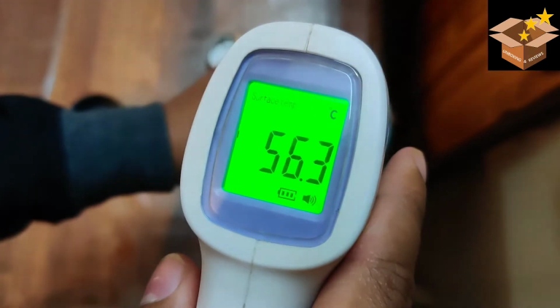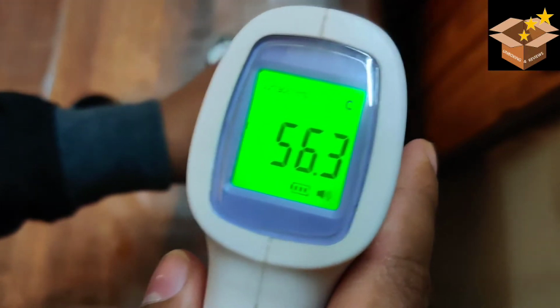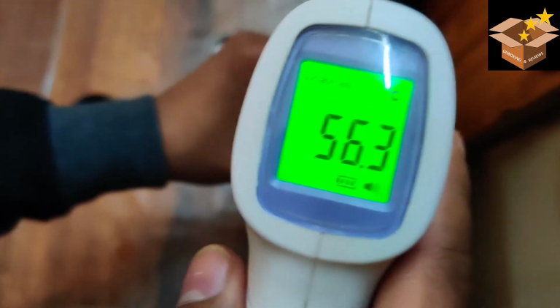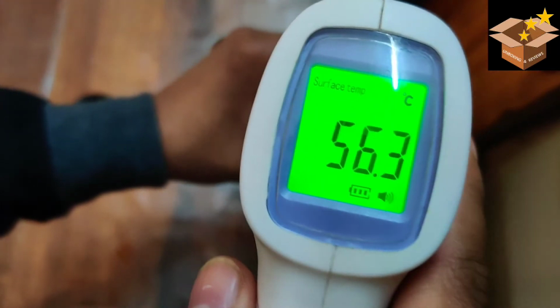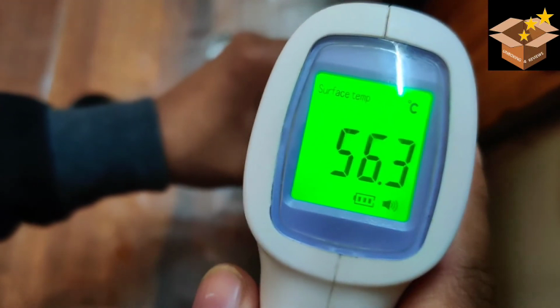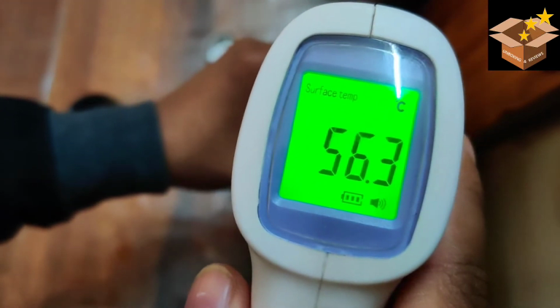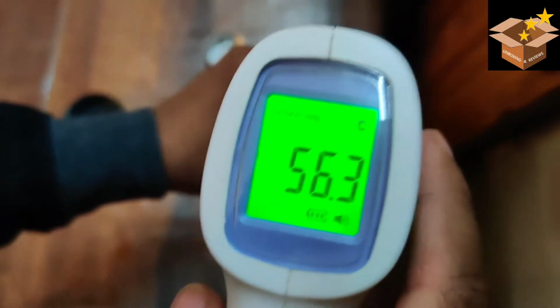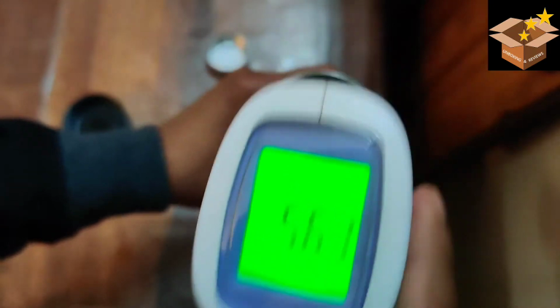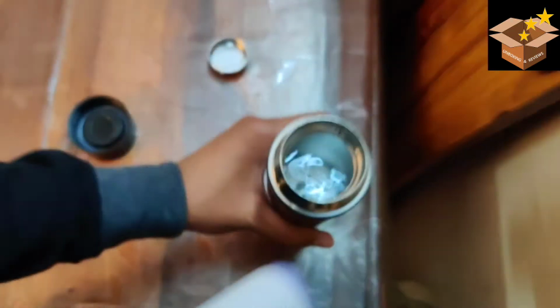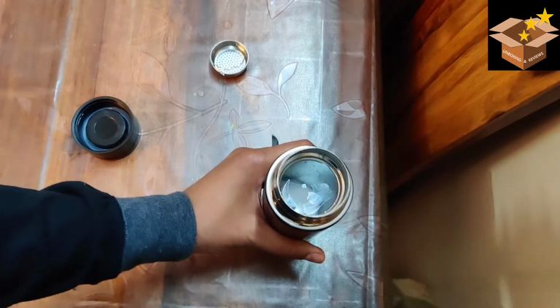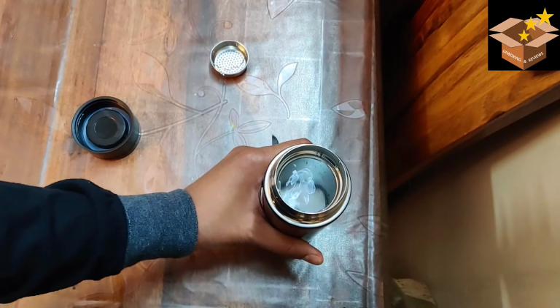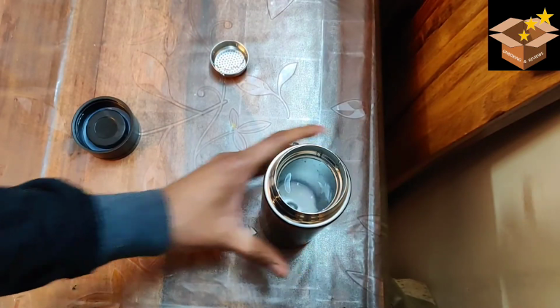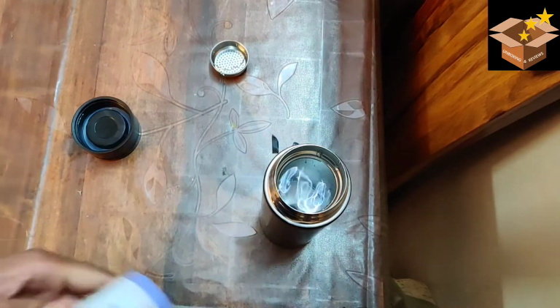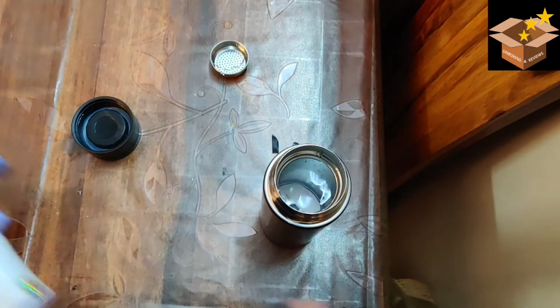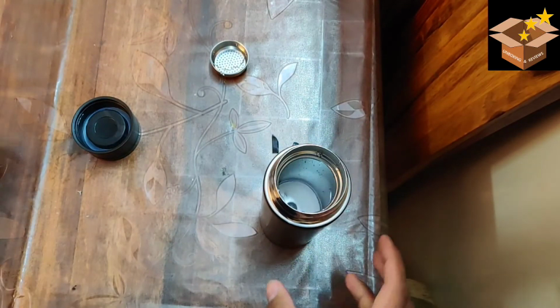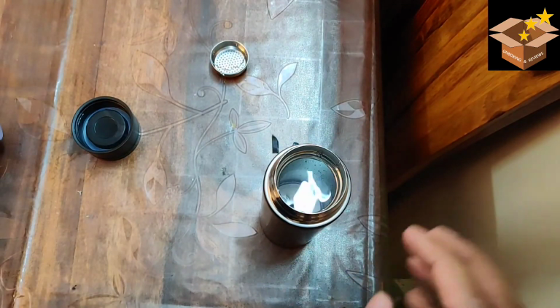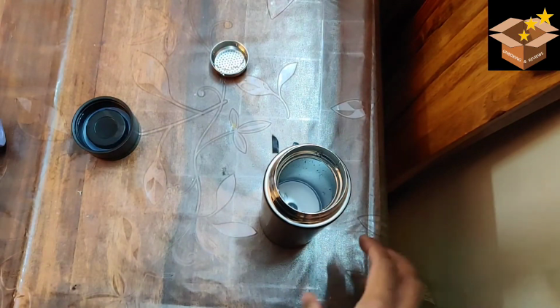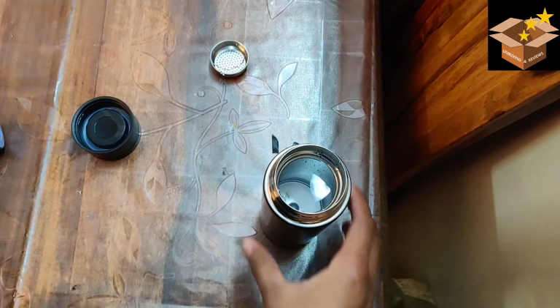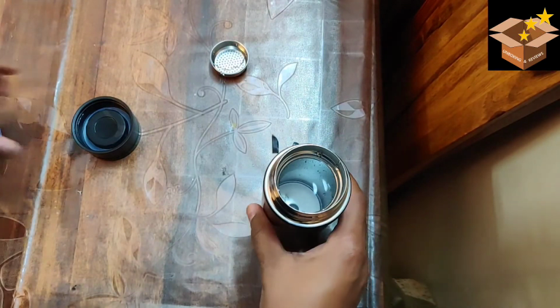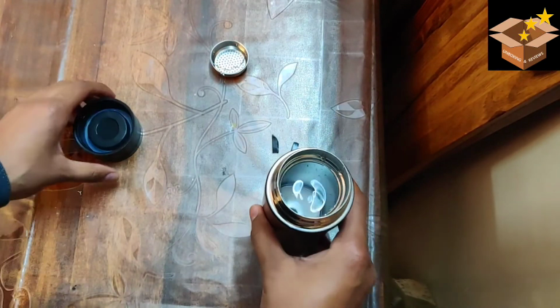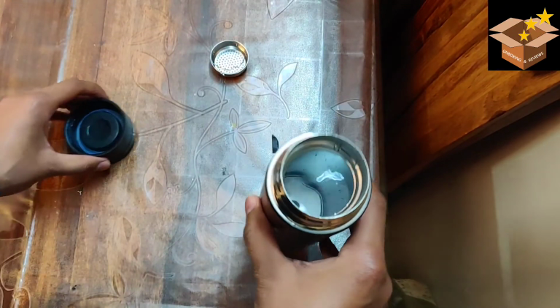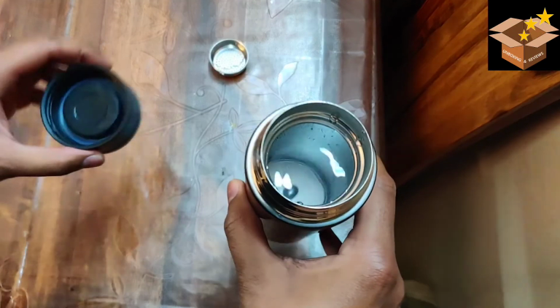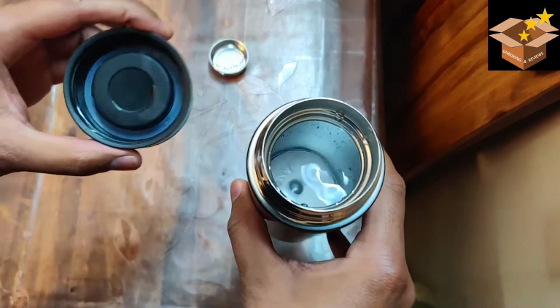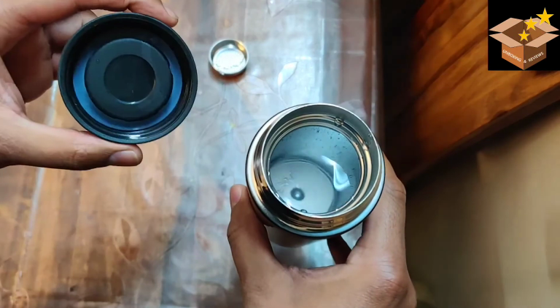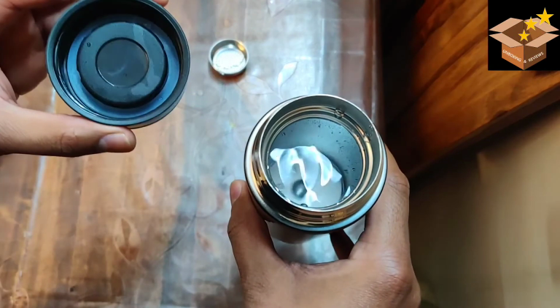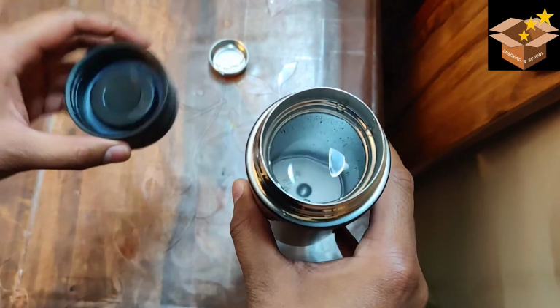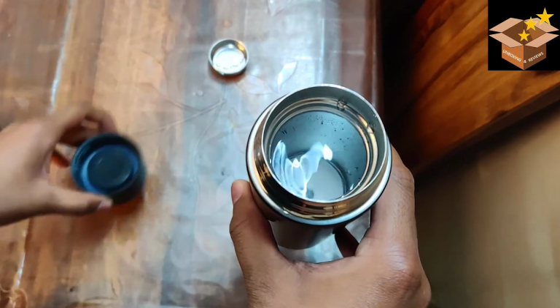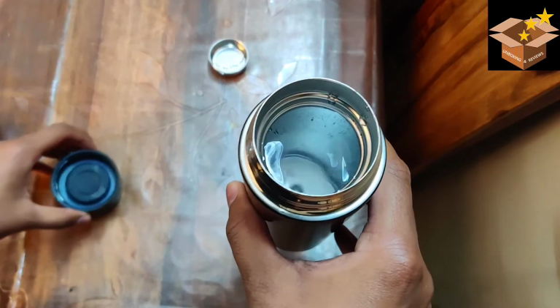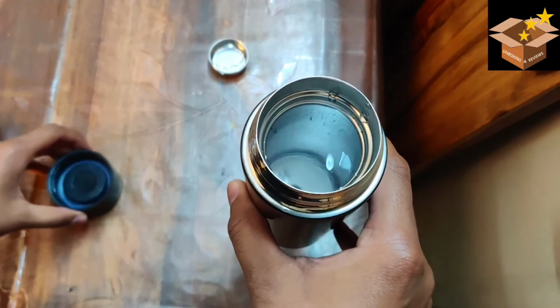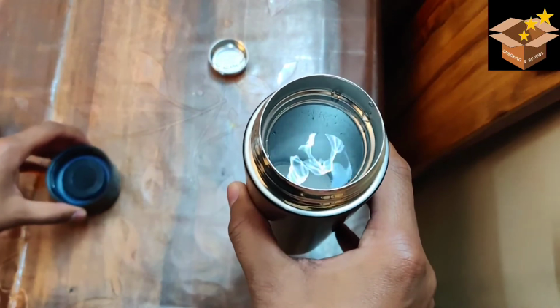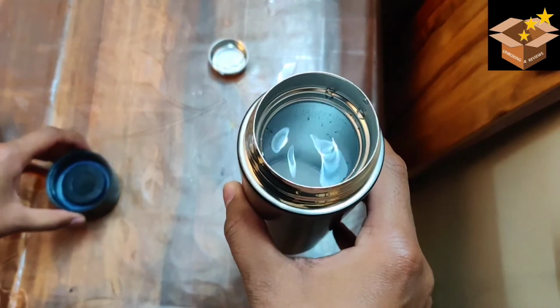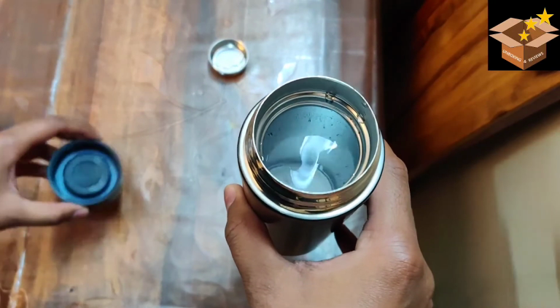The temperature now reads 56 on the thermometer, but the bottle still says 64. And as the water level goes down, the displayed temperature drops lower as well. So, not a really good product — the temperature reading is inaccurate.